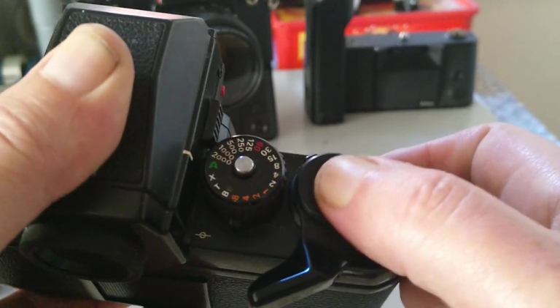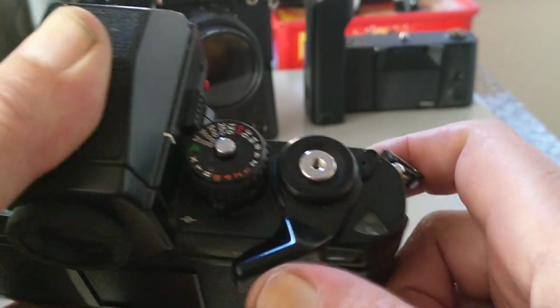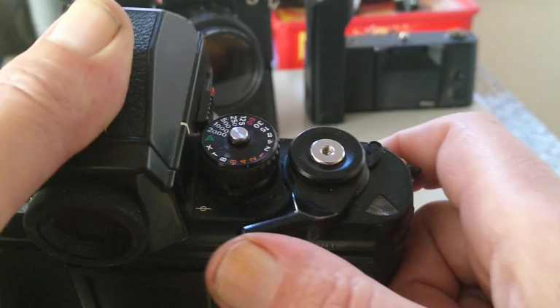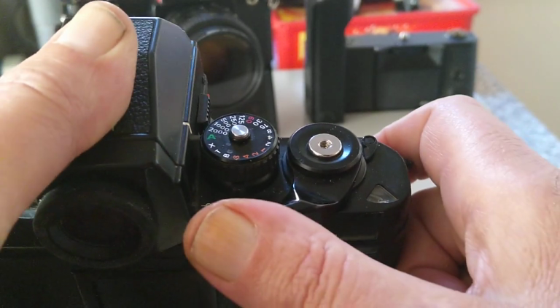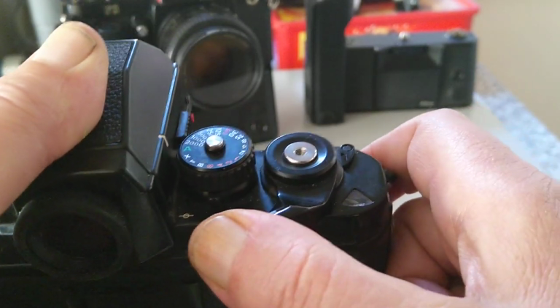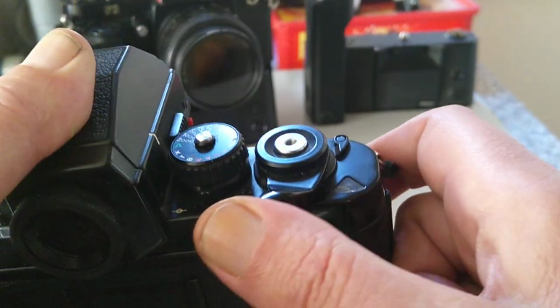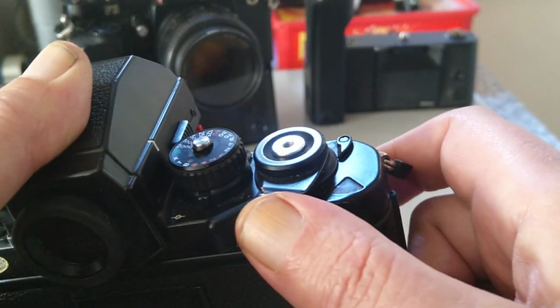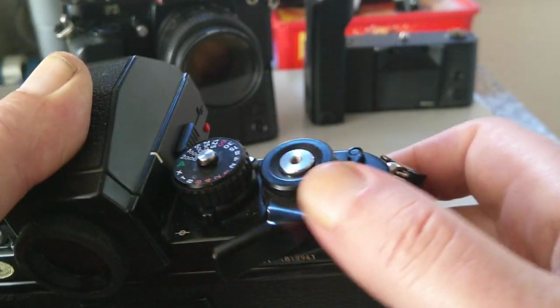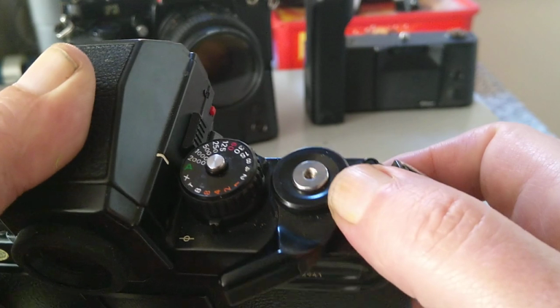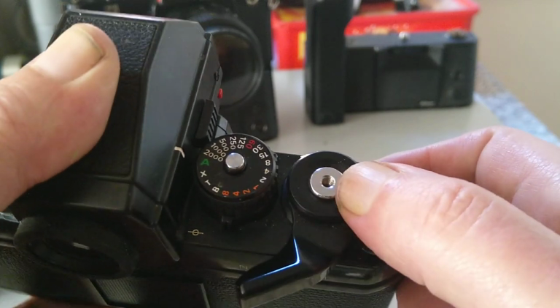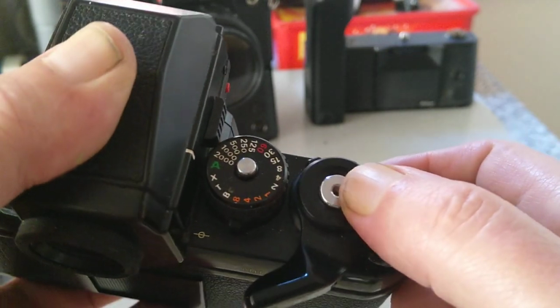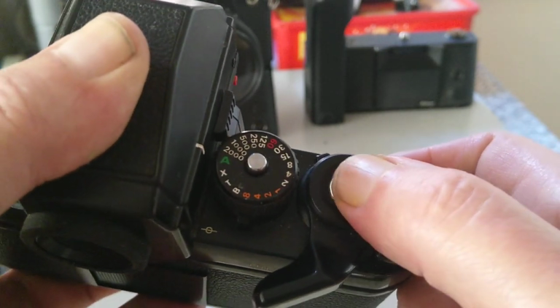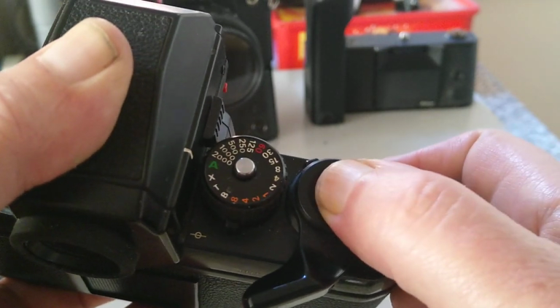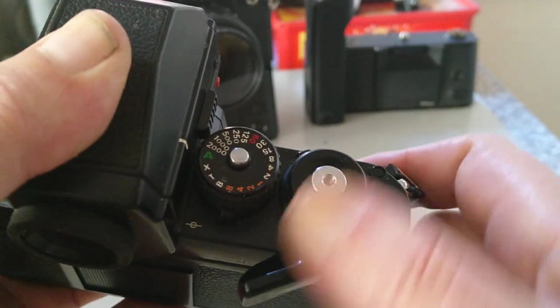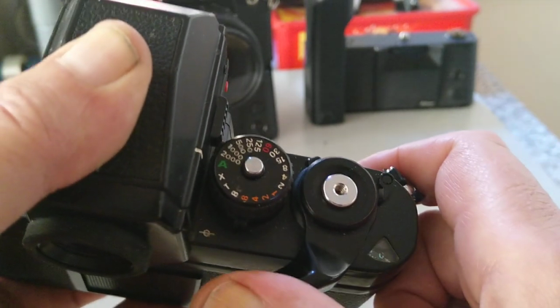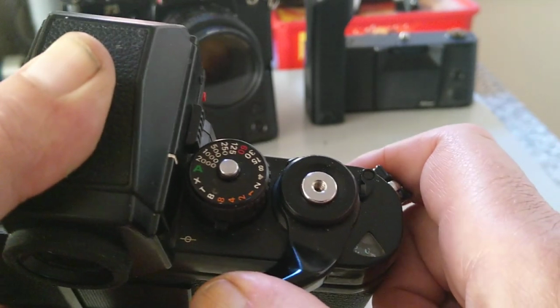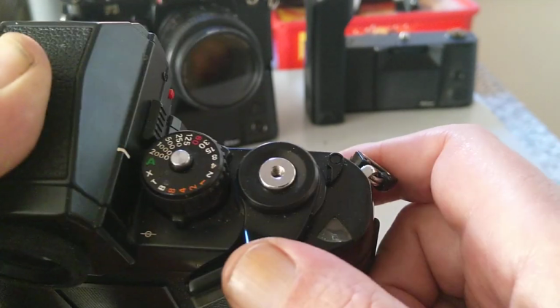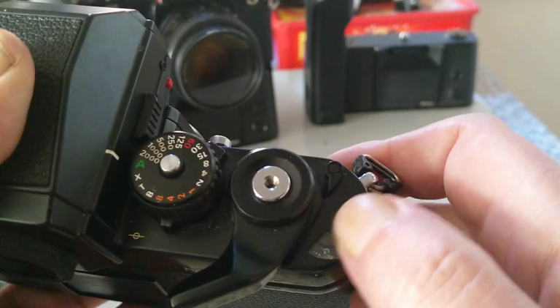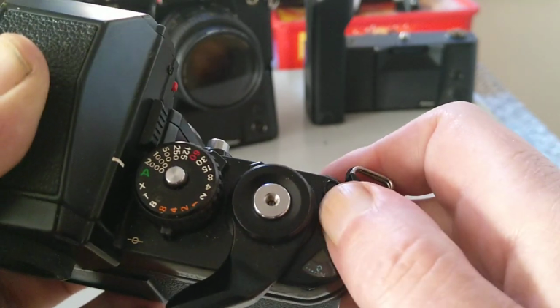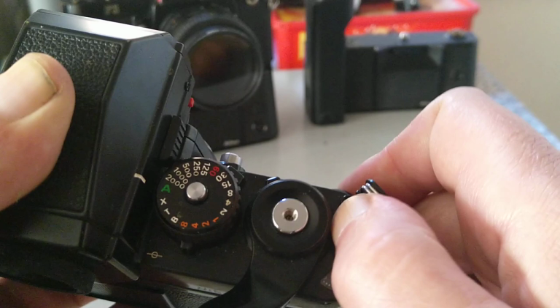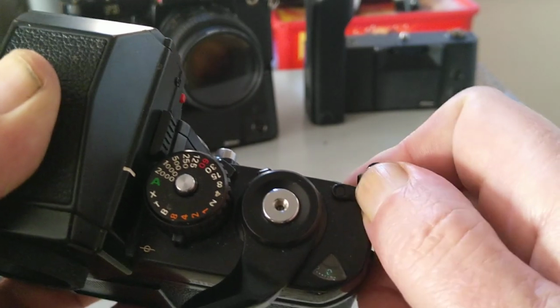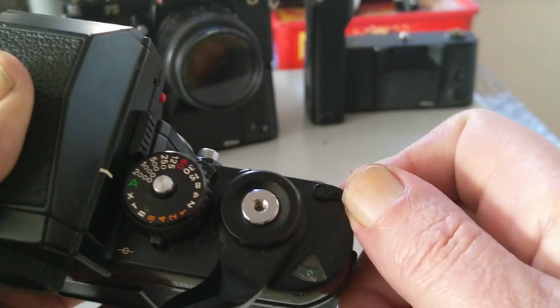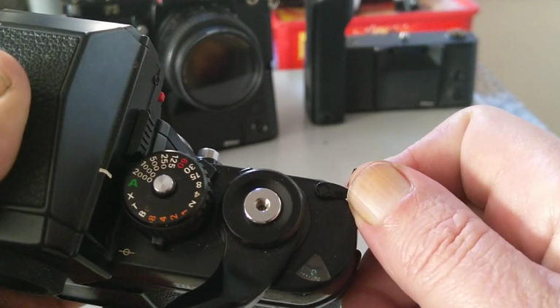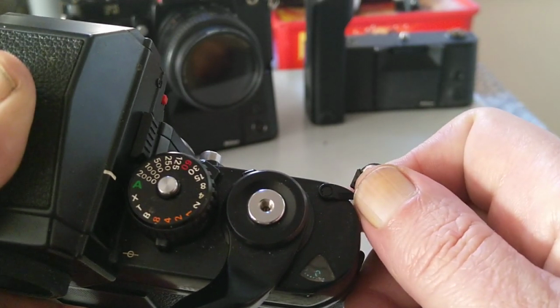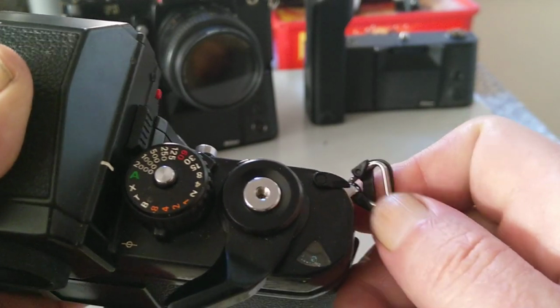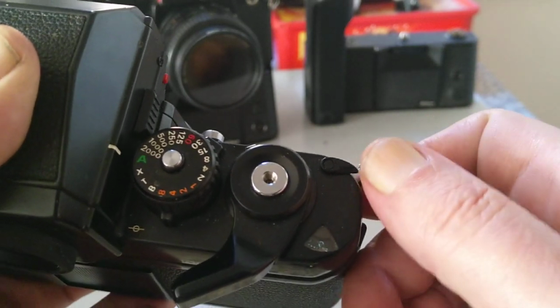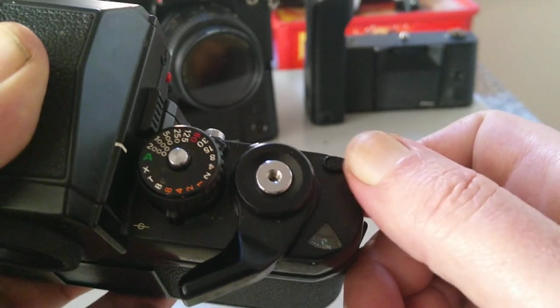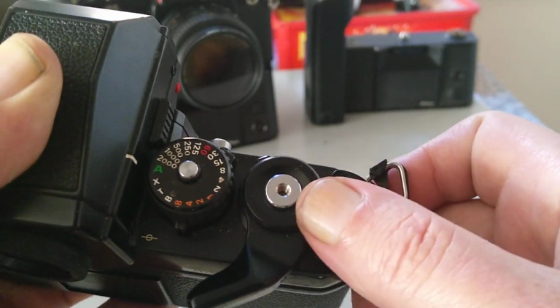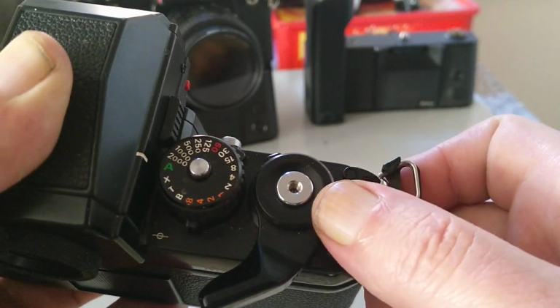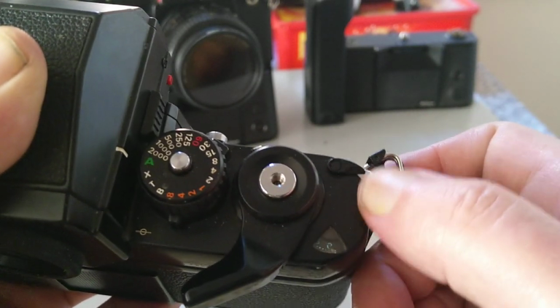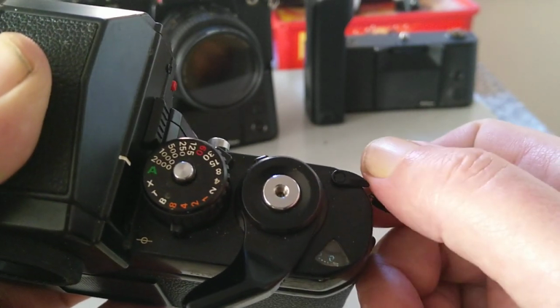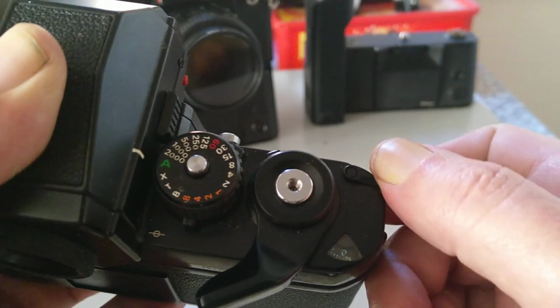I was using F2s at the time and much preferred the F2 over this, but it's something you kind of grow into. The multiple exposure lever — flip this forward and it will re-cock the shutter without advancing the film.